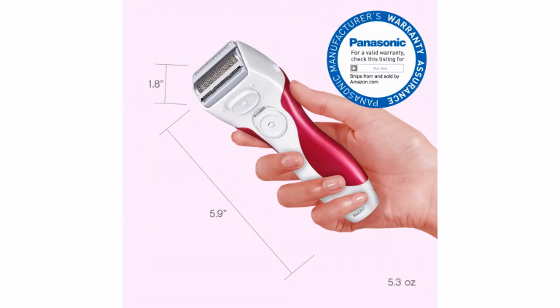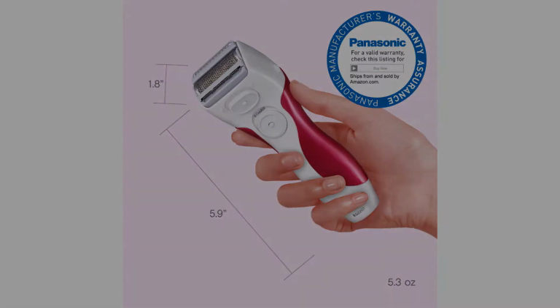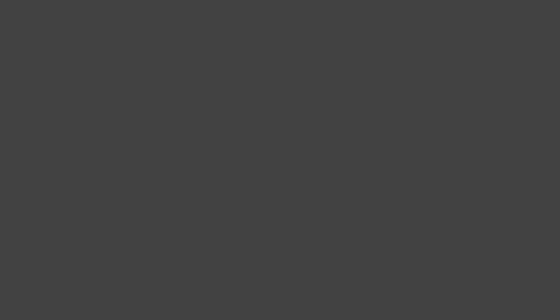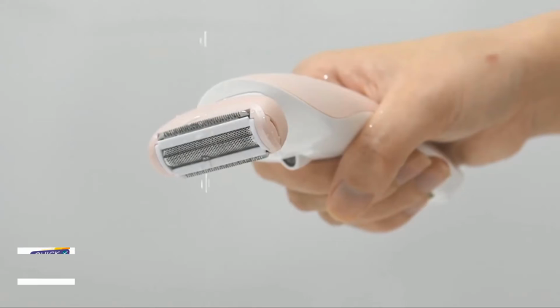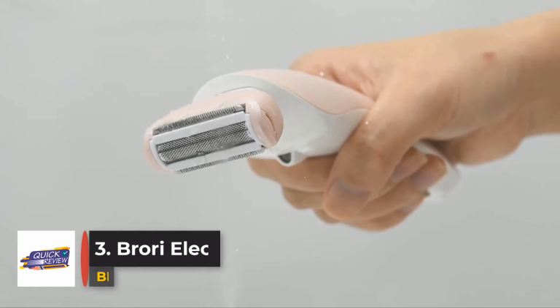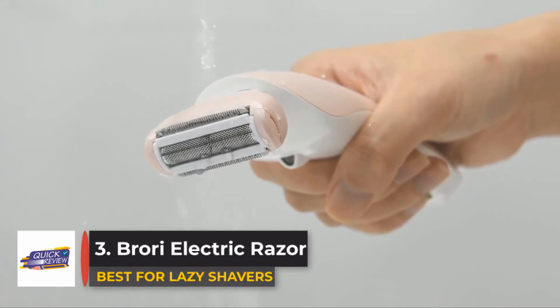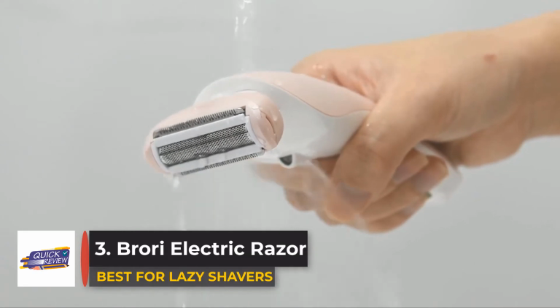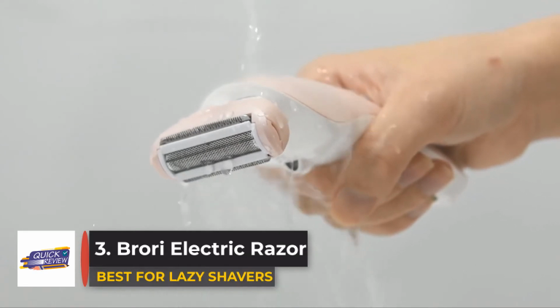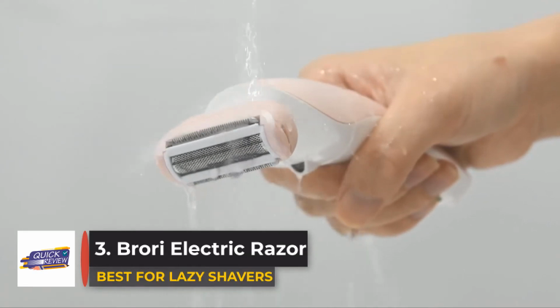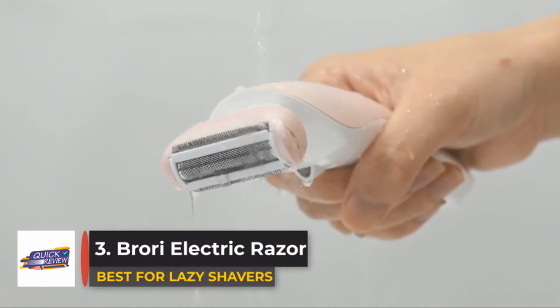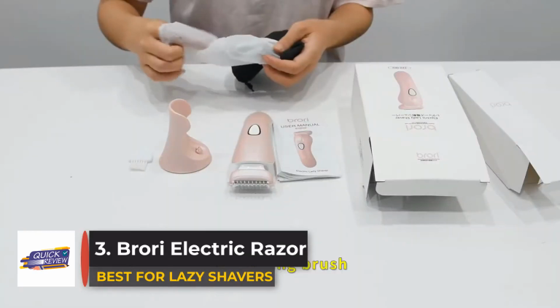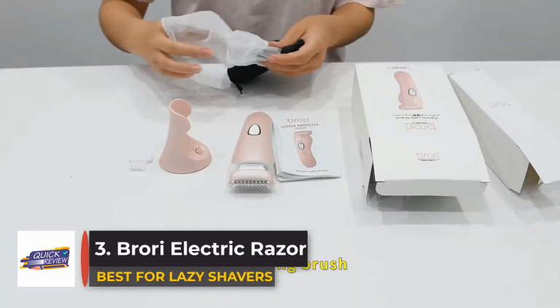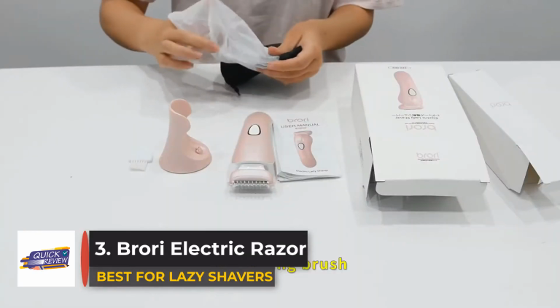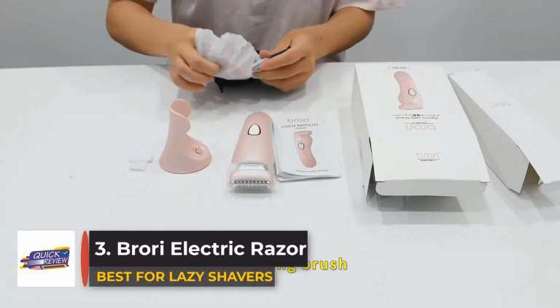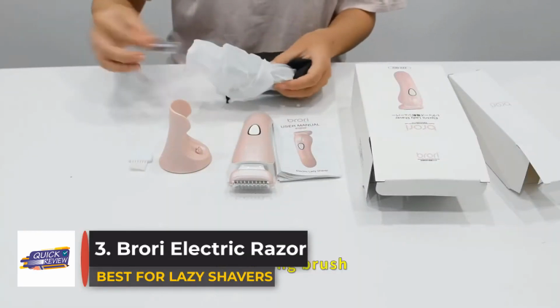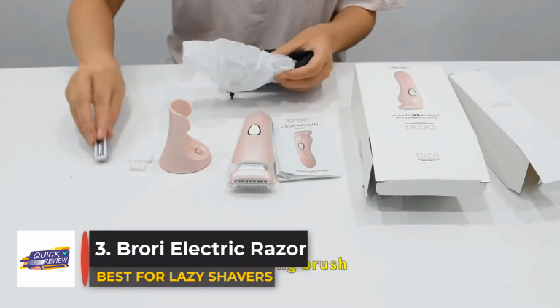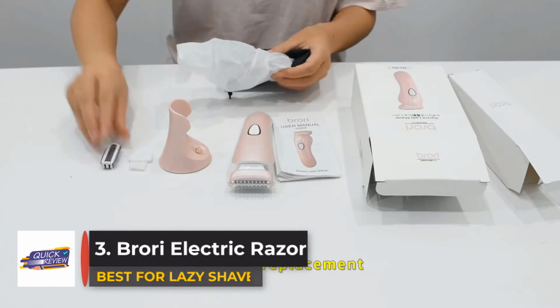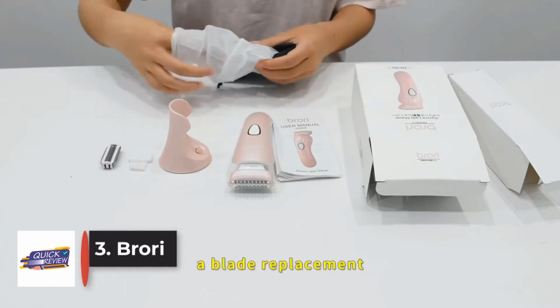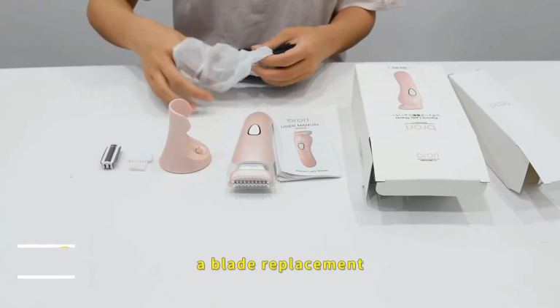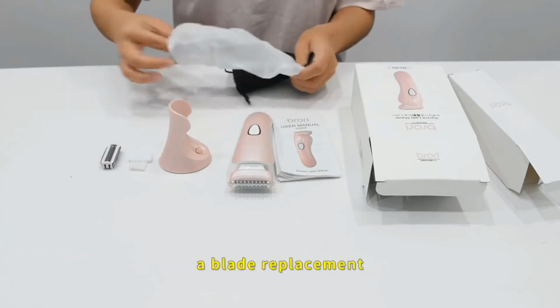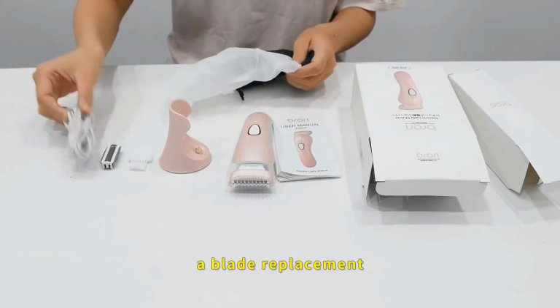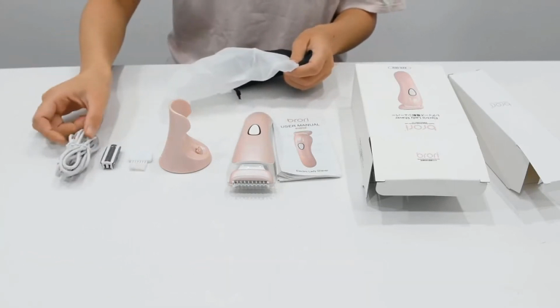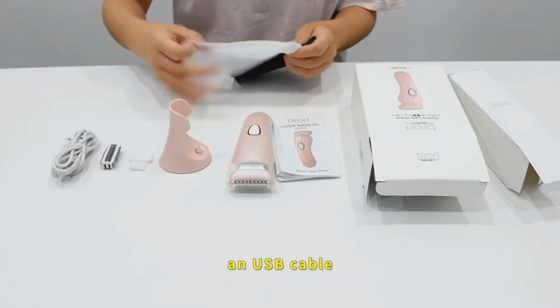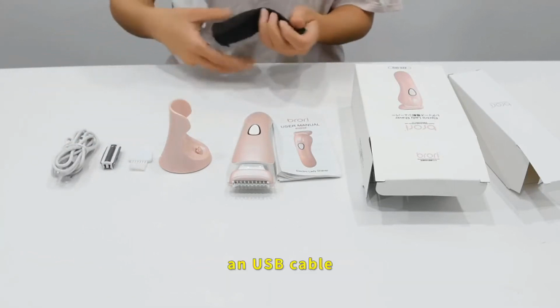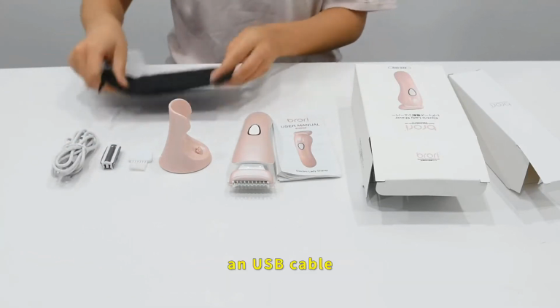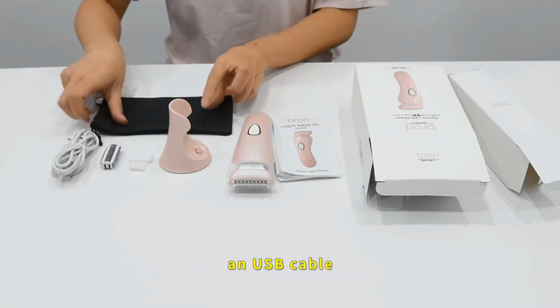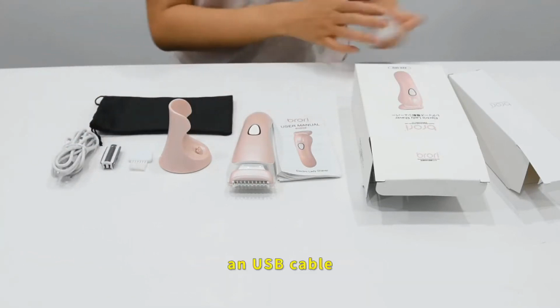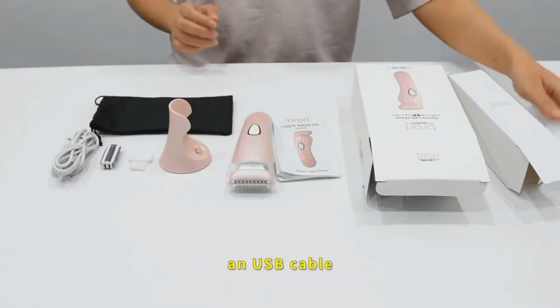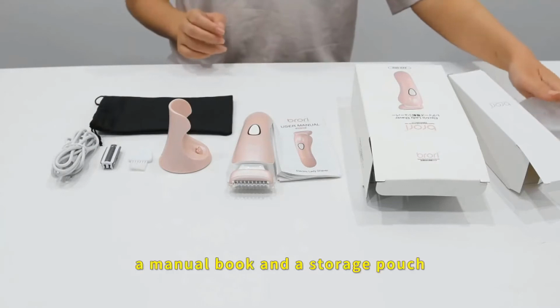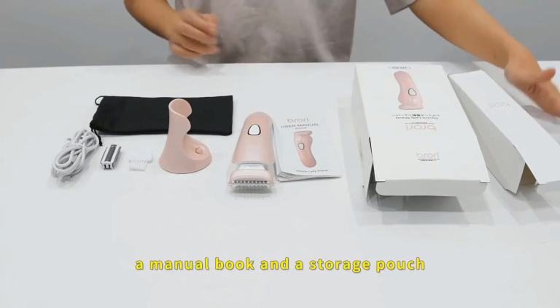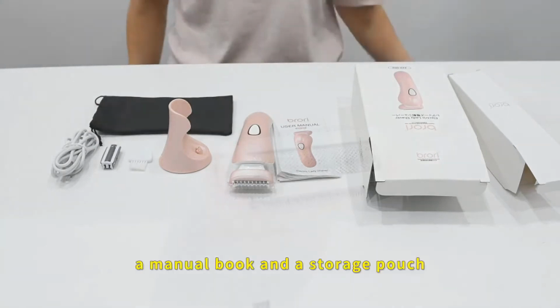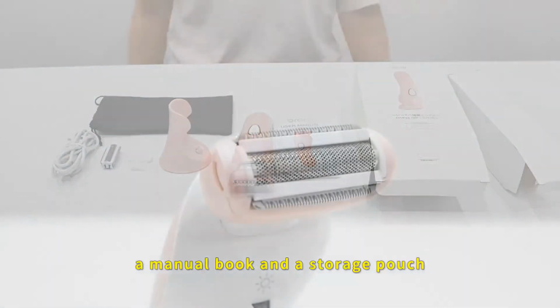Number three: Brewery Electric Razor. The Brewery electric razor basically makes missing hair impossible. With its LED light illuminating the hairs you're shaving as you go, this razor will help you handle those hard-to-reach places.